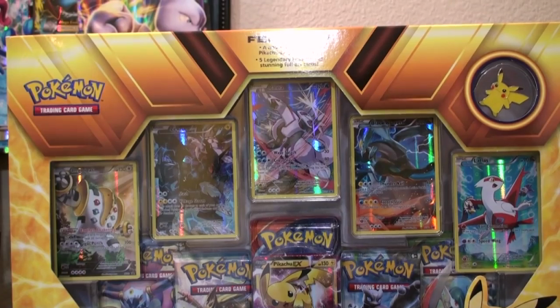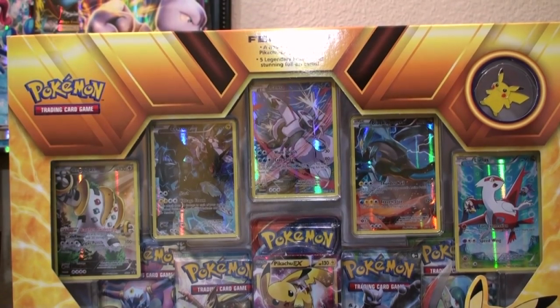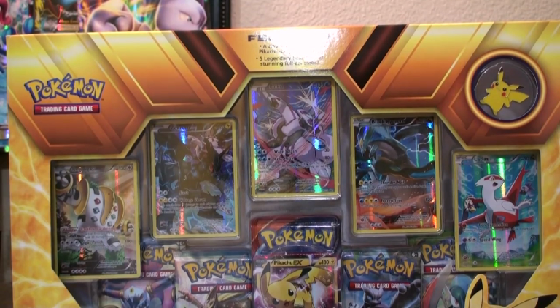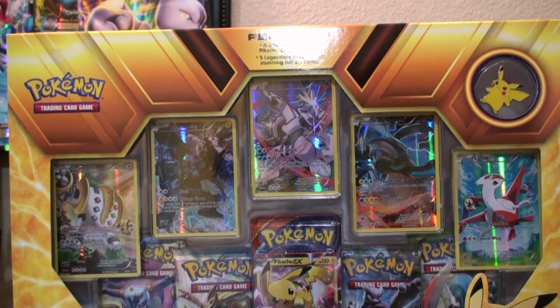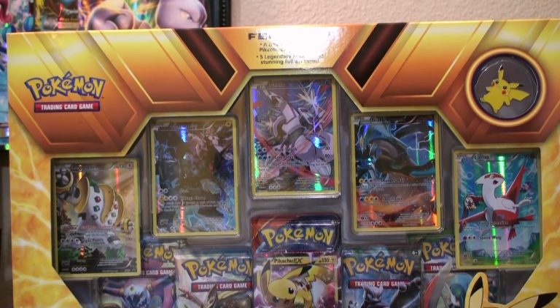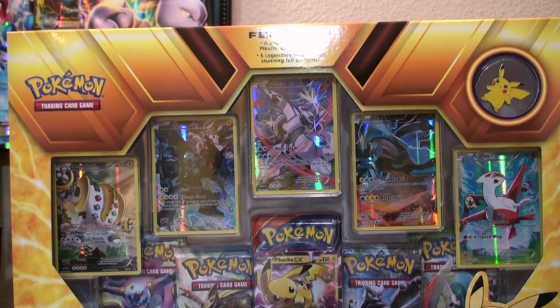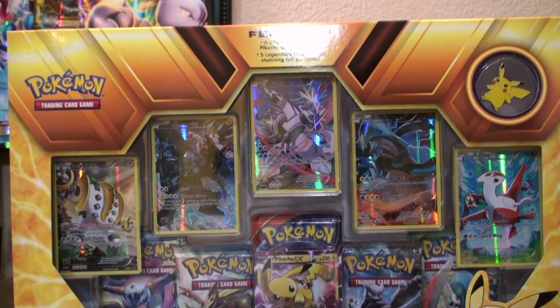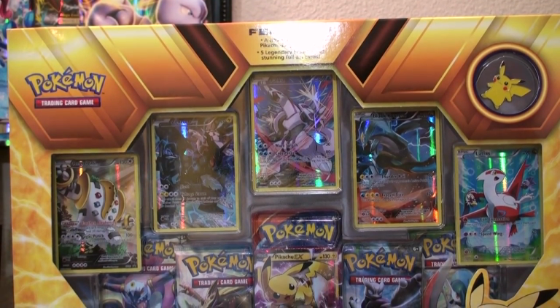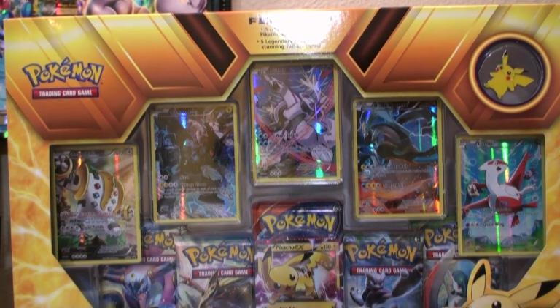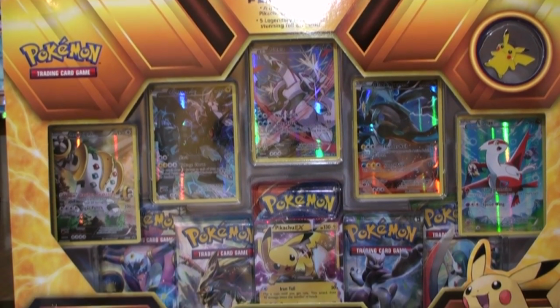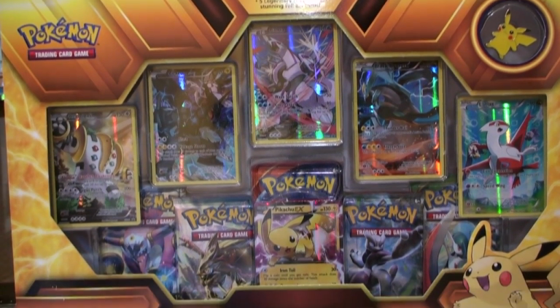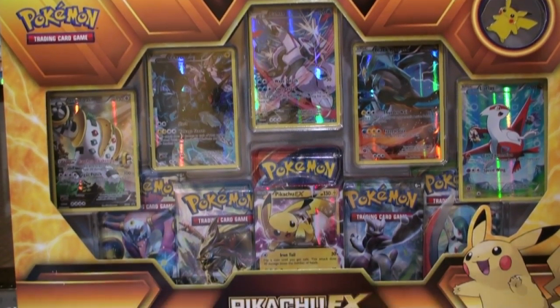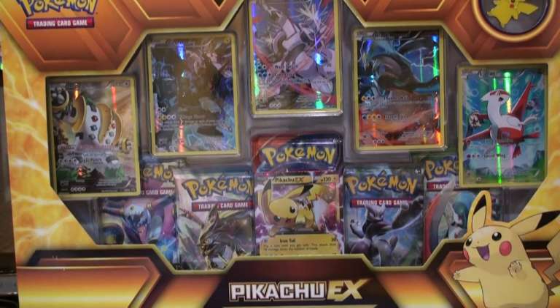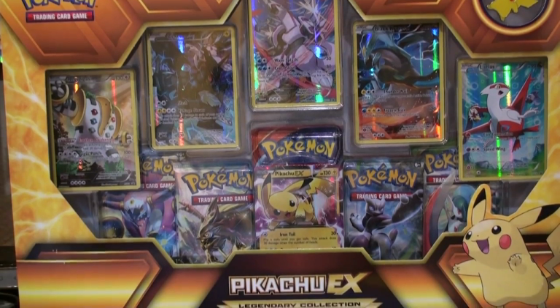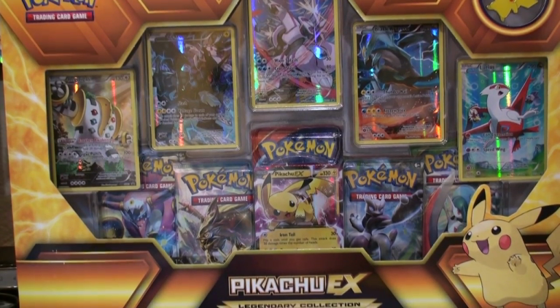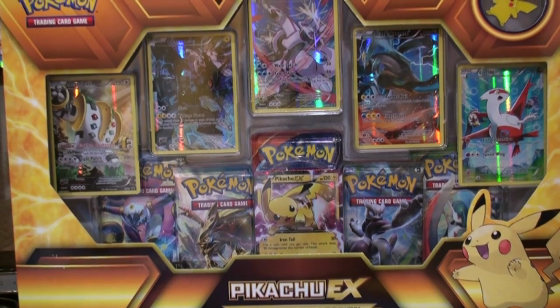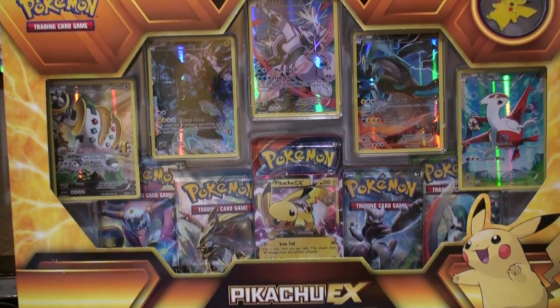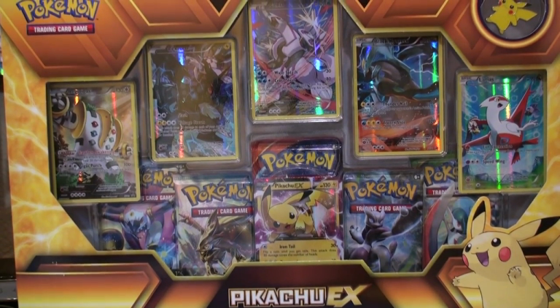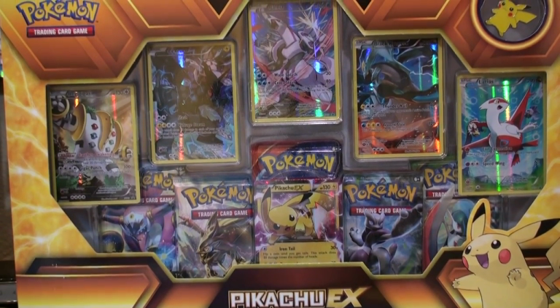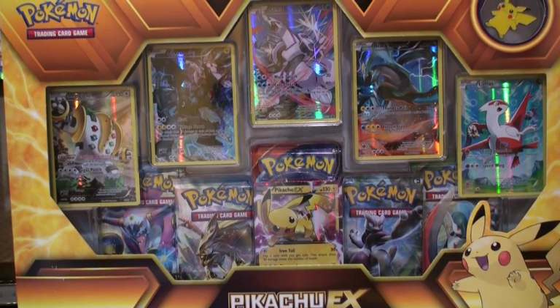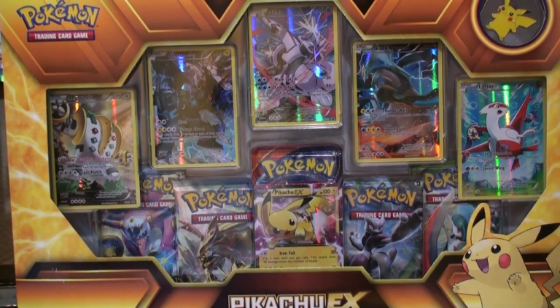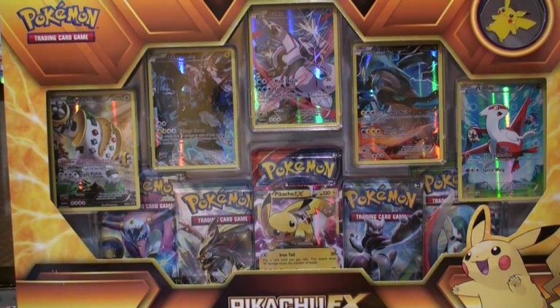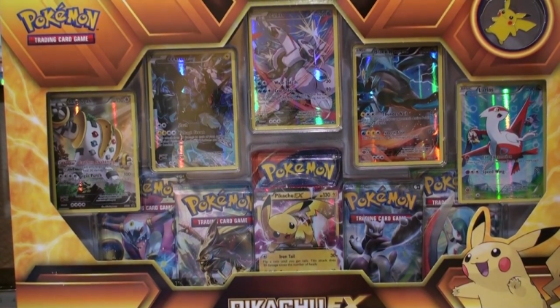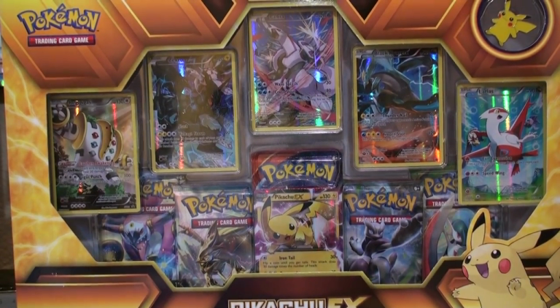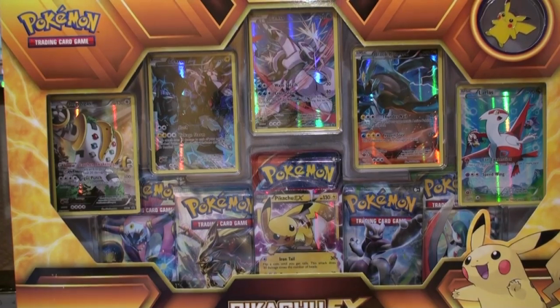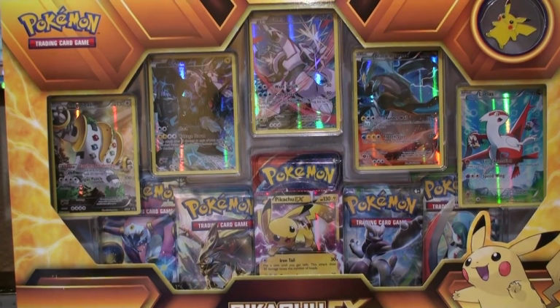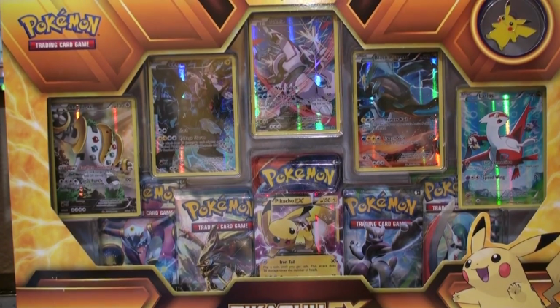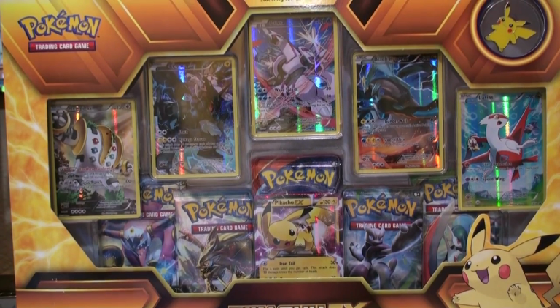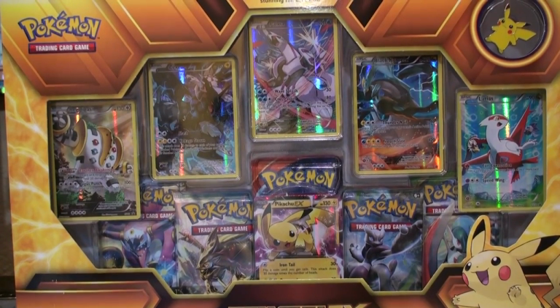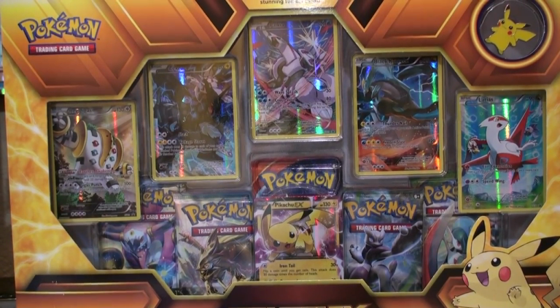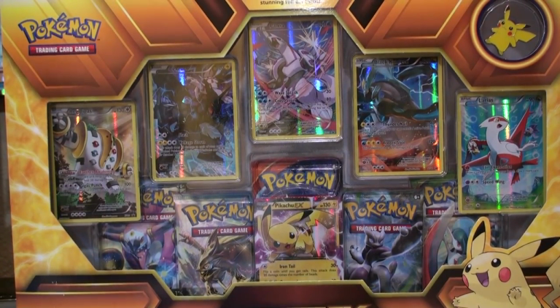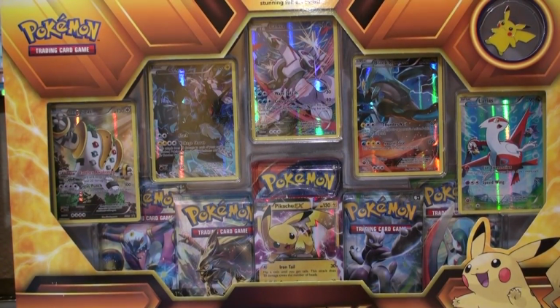What is going on guys? Alex and Lita at Jackpot Tiger. Hello, hello — look at this beautiful thing in front of us here. Massive, massive, massive old box. This is a Pikachu EX Legendary Collection box.